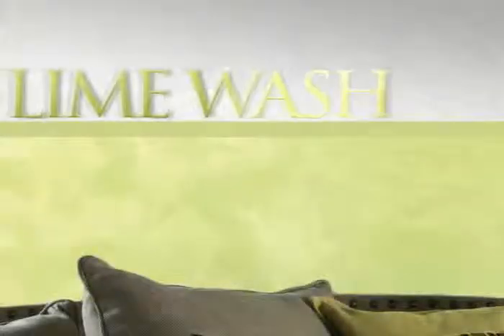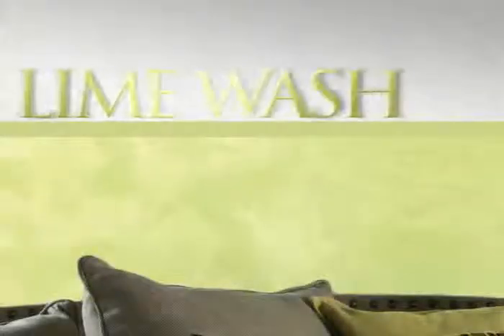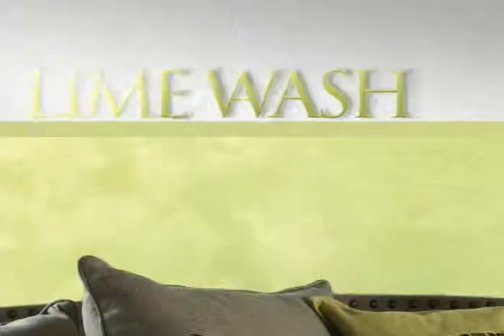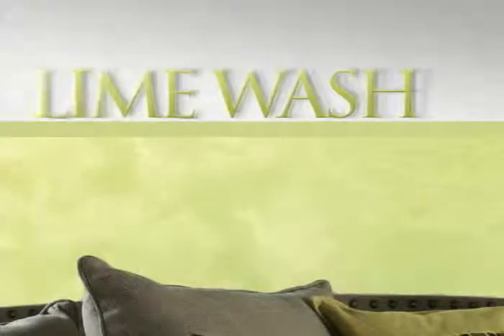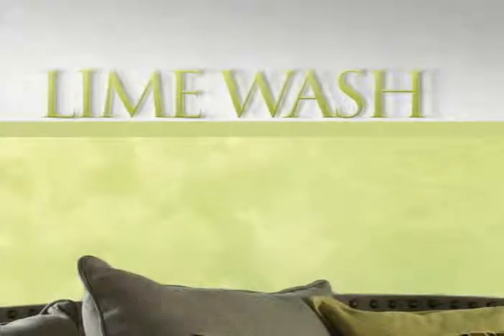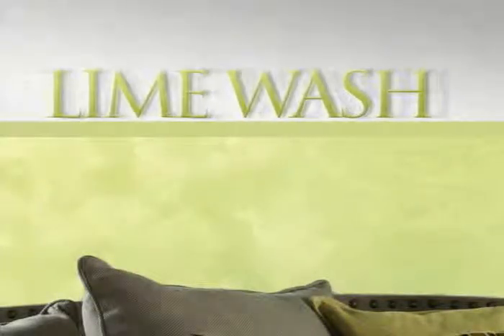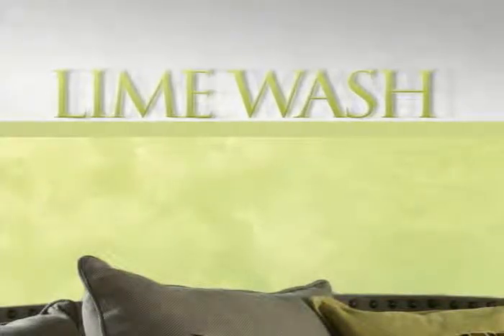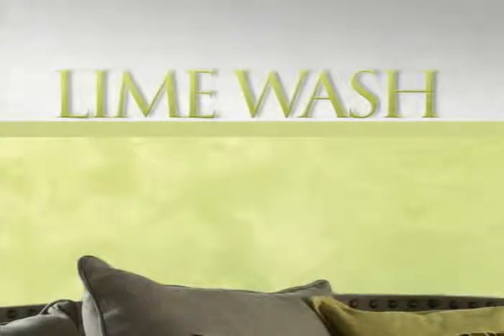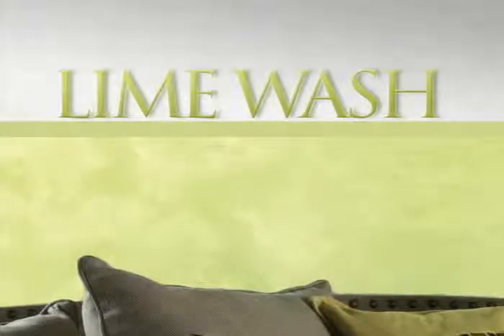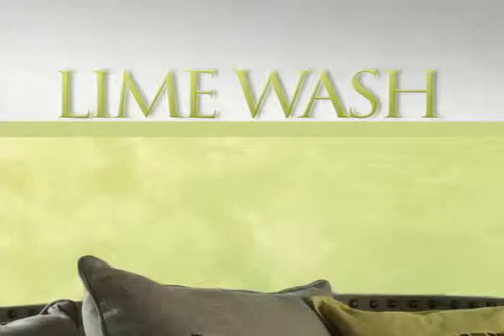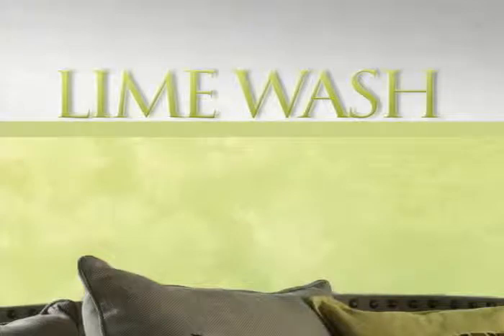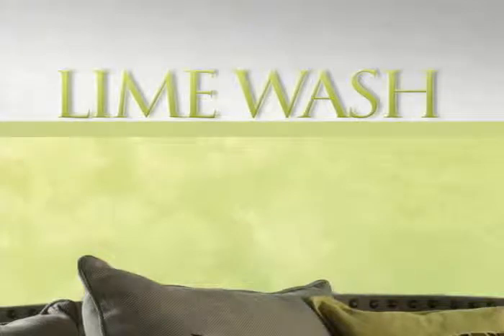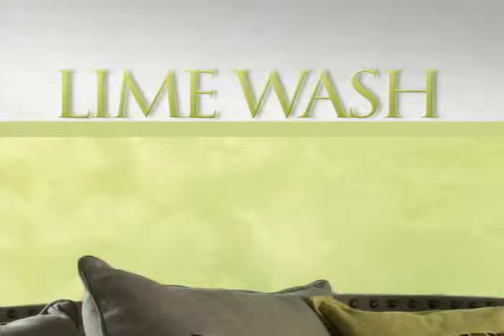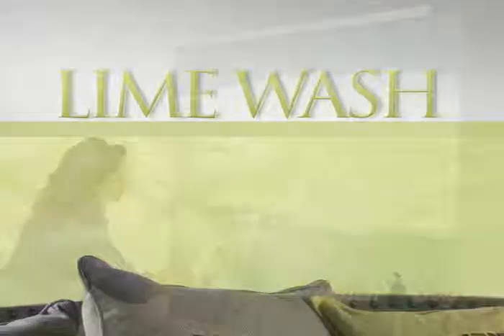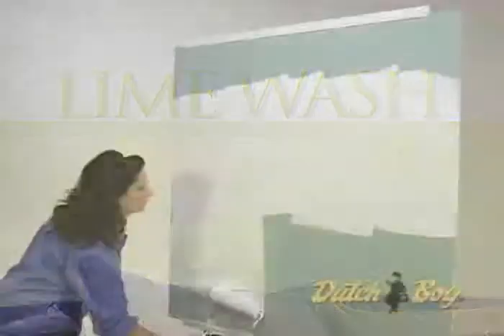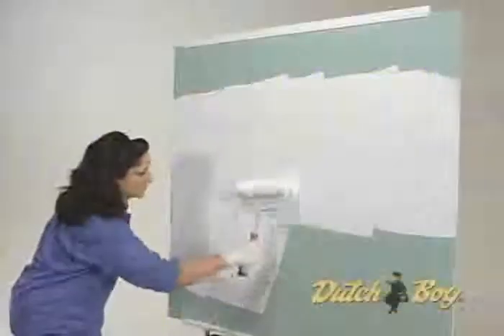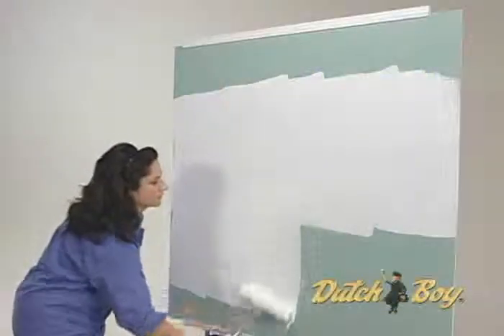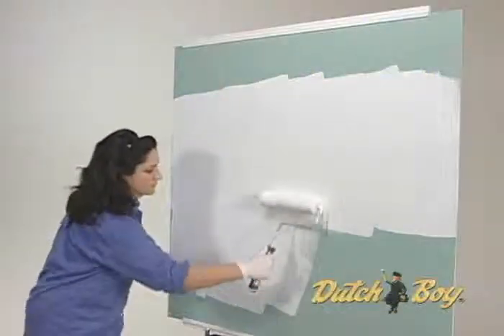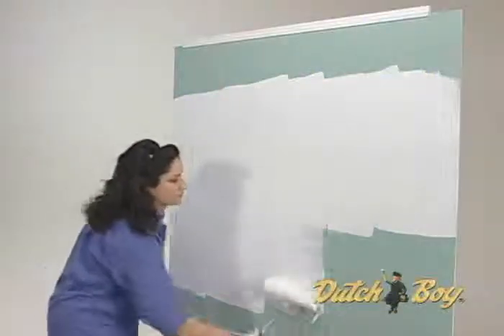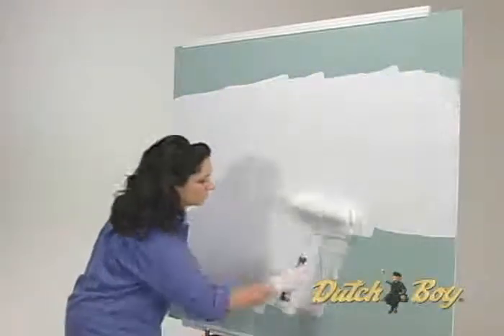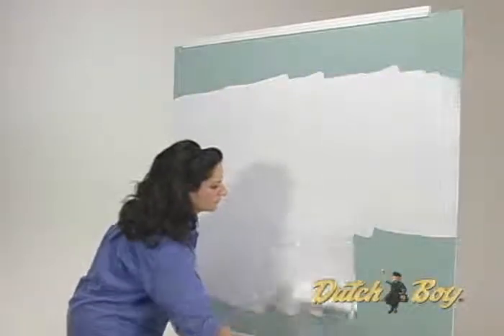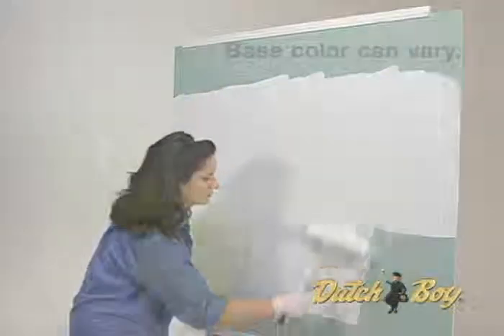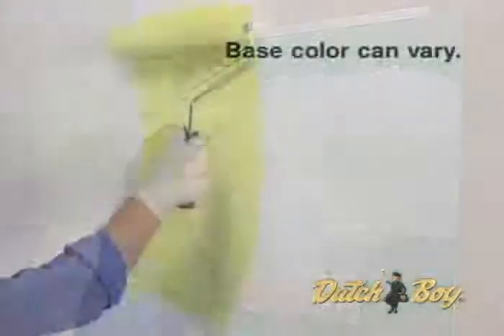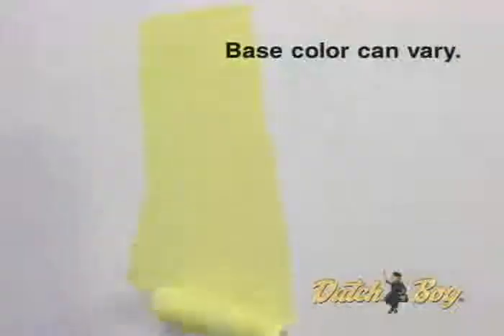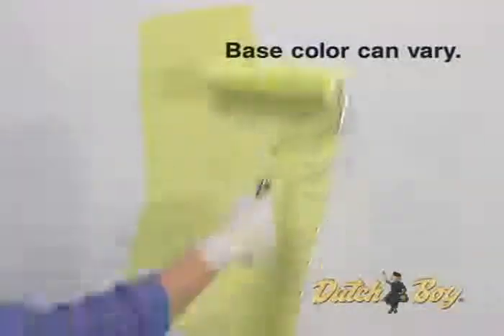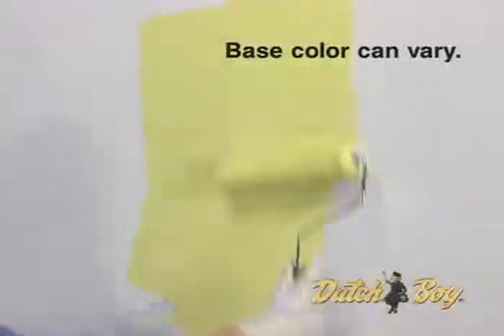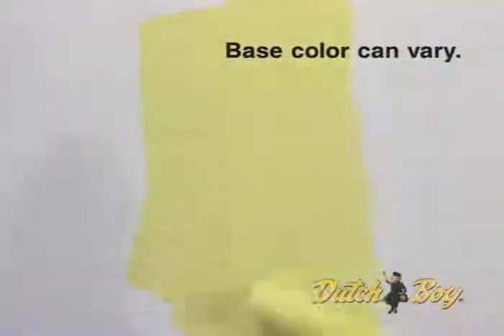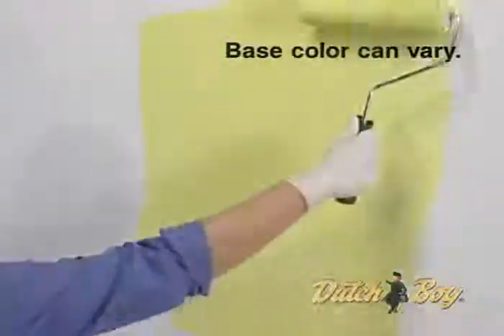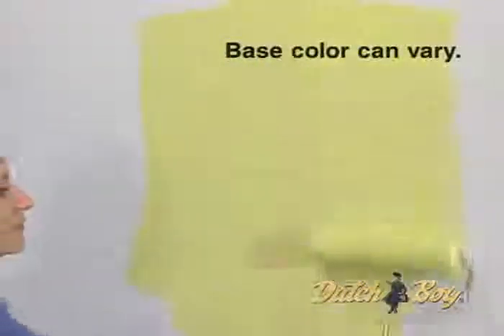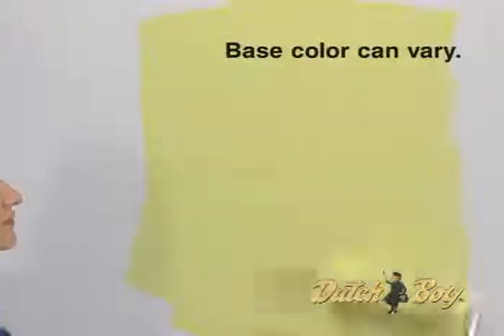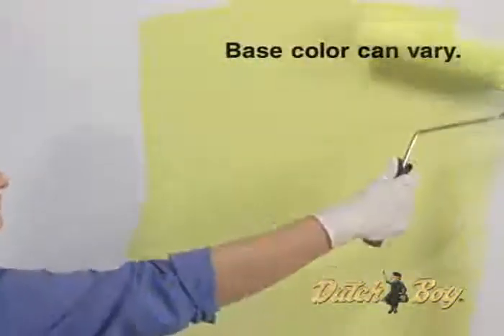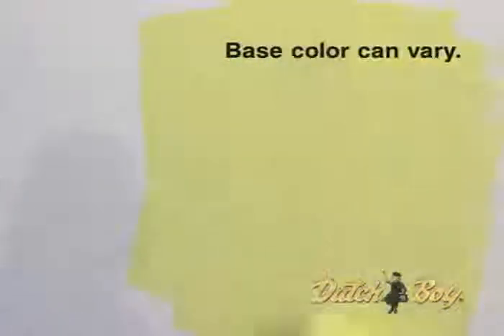Lime Wash. Before you begin this technique, make sure you prime your surface, then apply your satin or semi-gloss base color and allow it to dry for 24 hours.